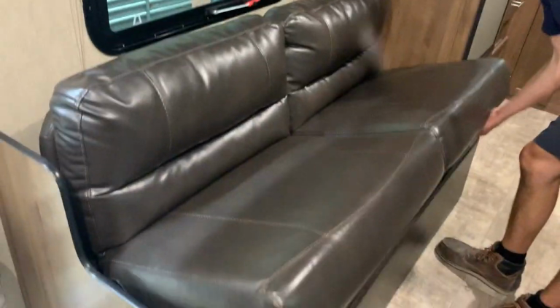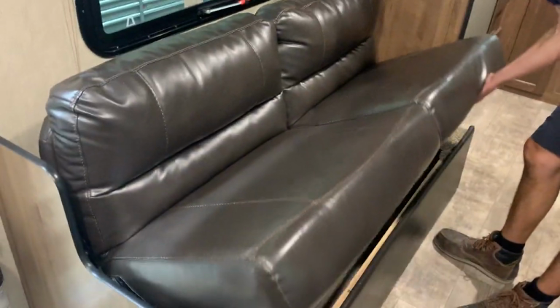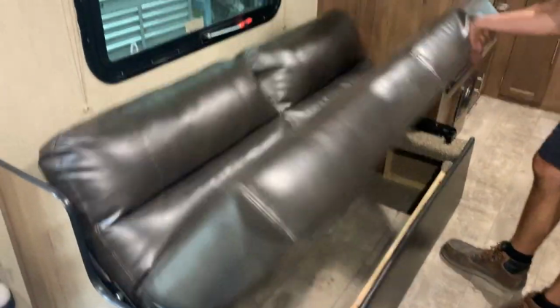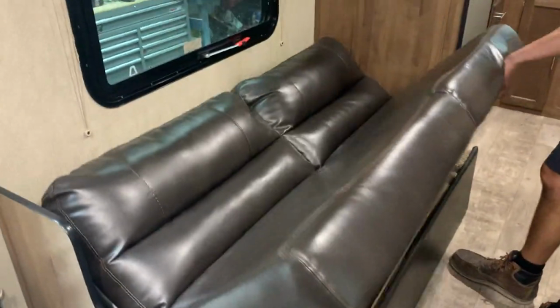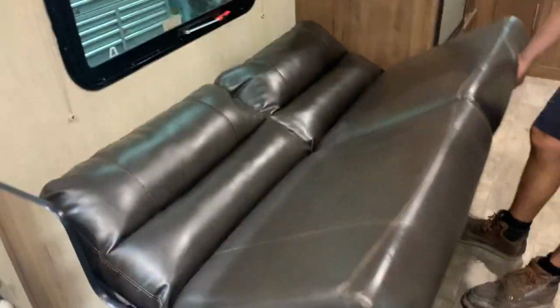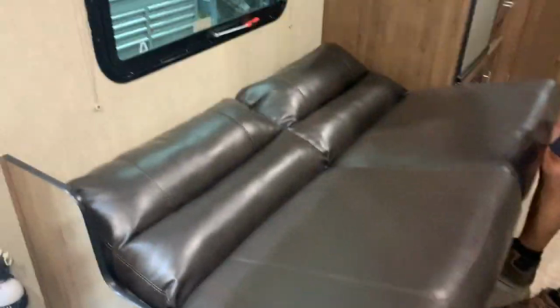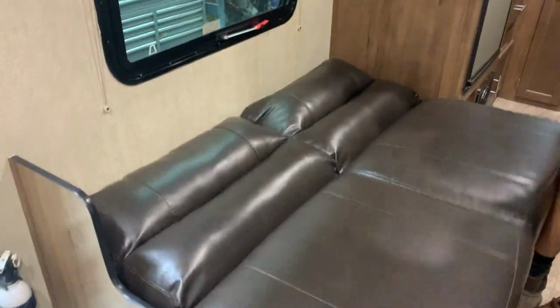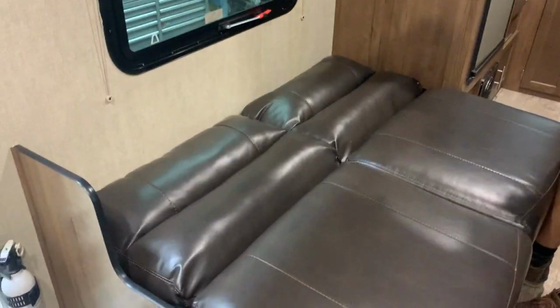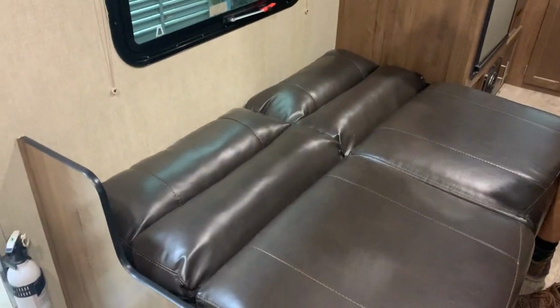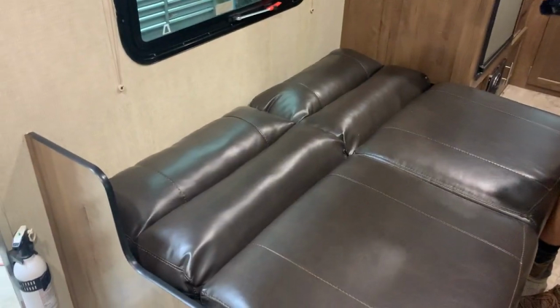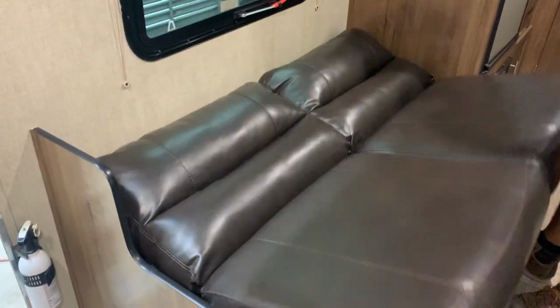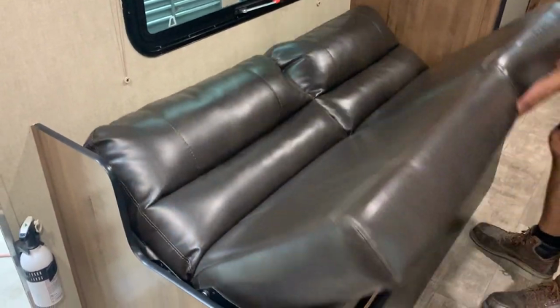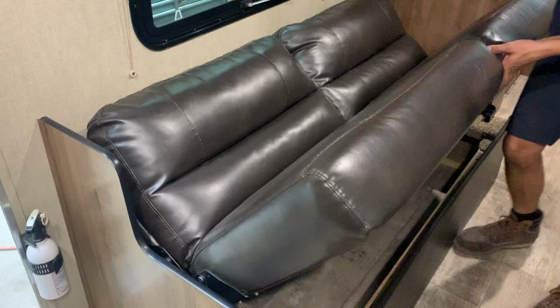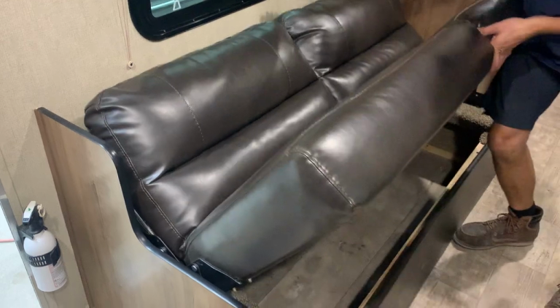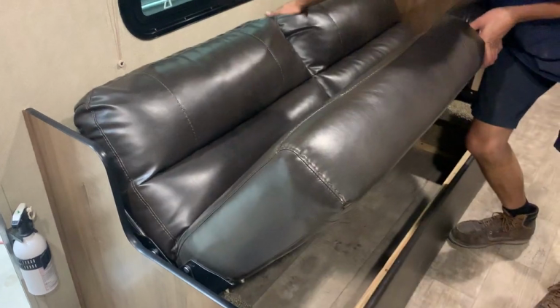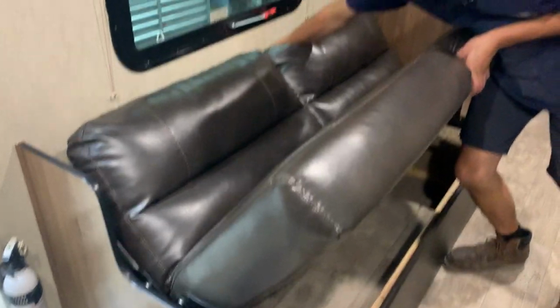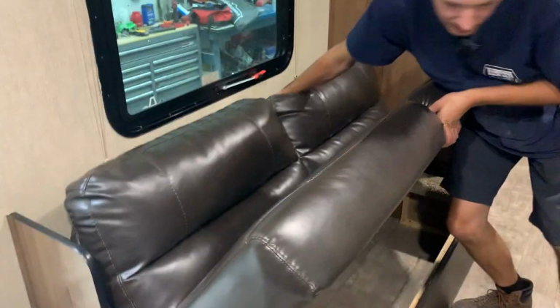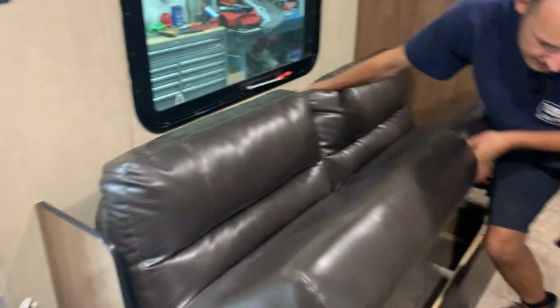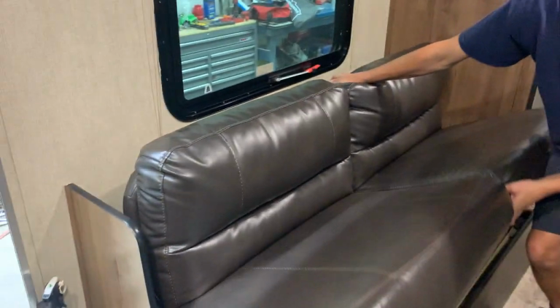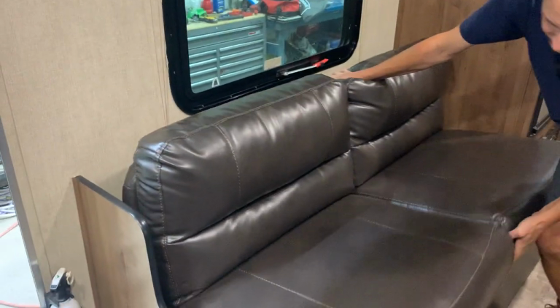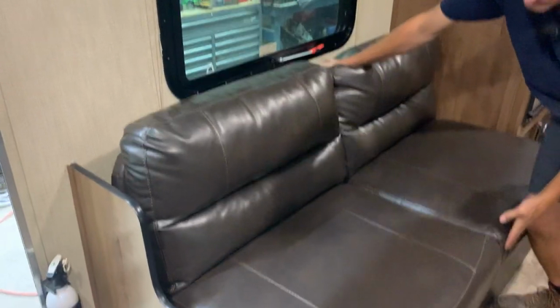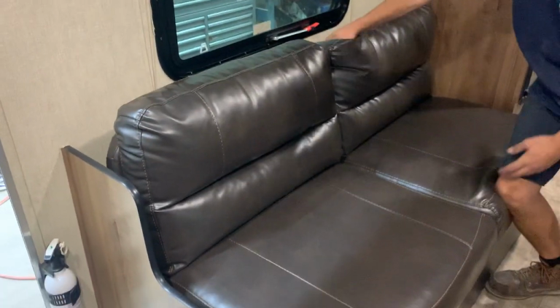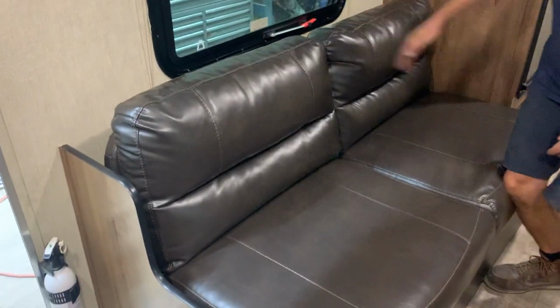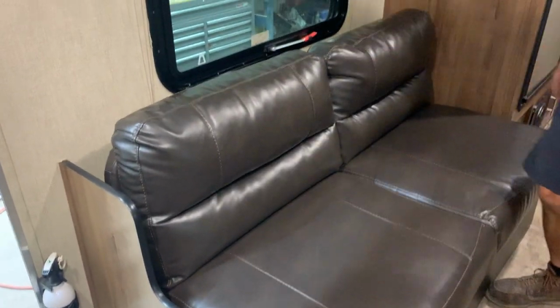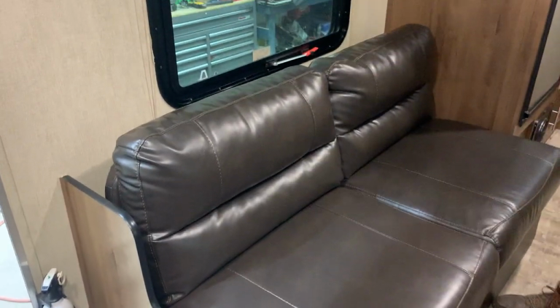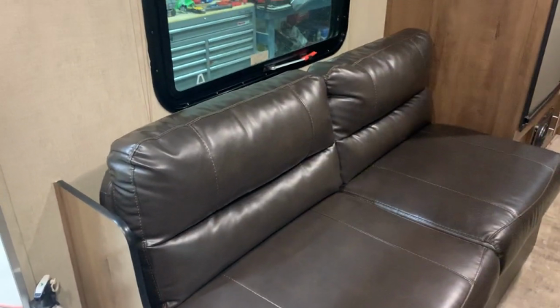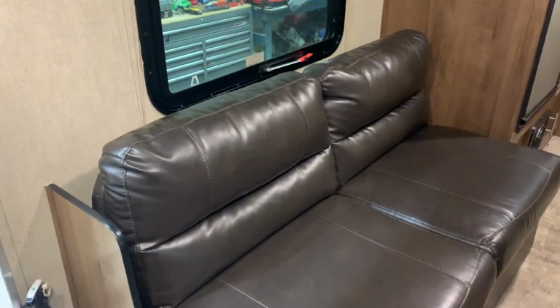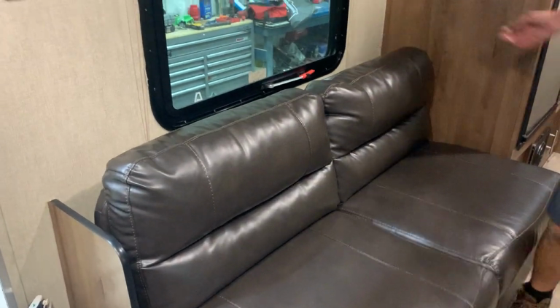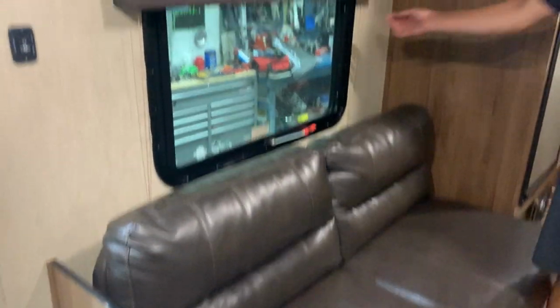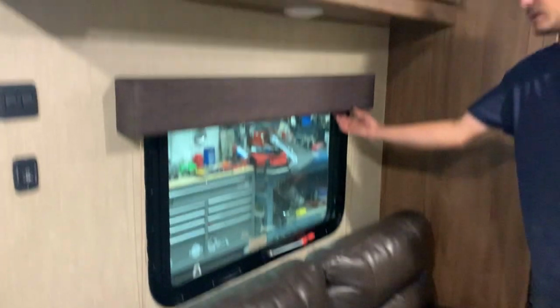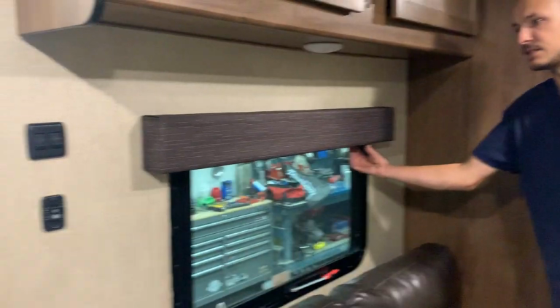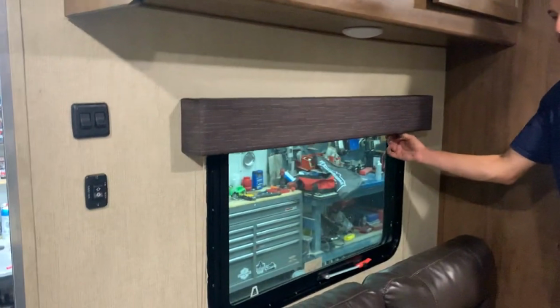The couch does pull down into a bed as well. You just have to grab the foot of that couch and it folds down like so, and then you can fold it back in by grabbing and pulling to assist it back into place.